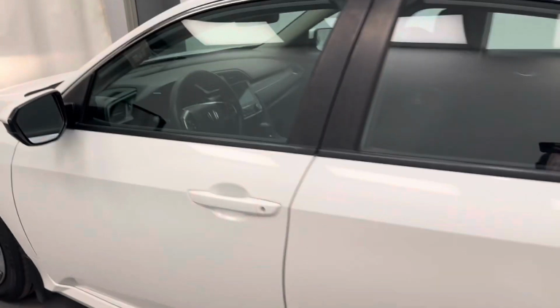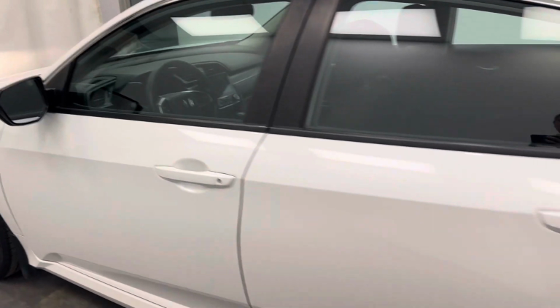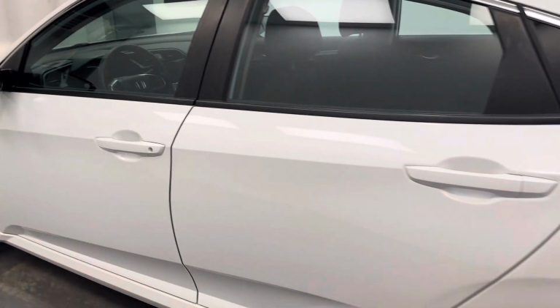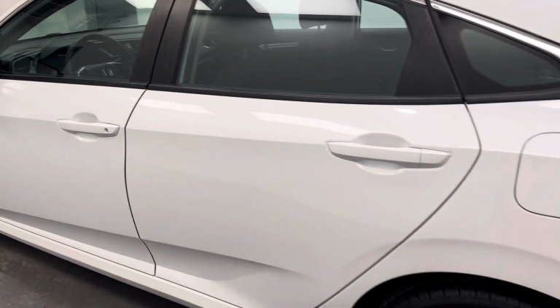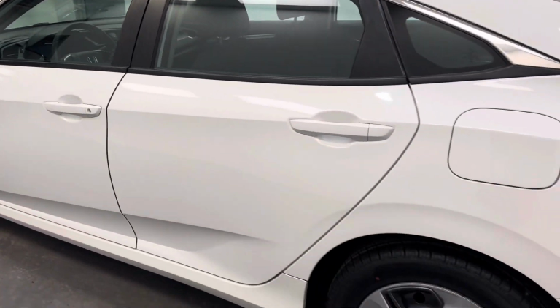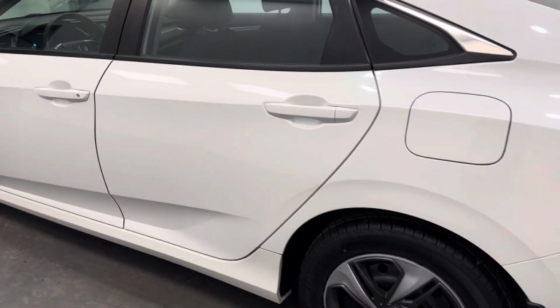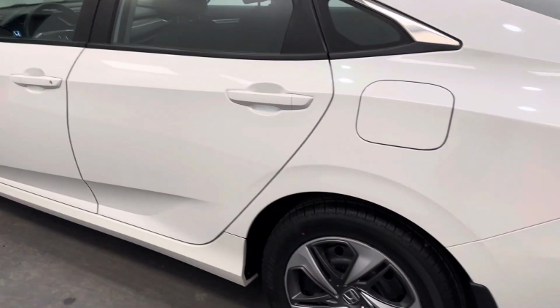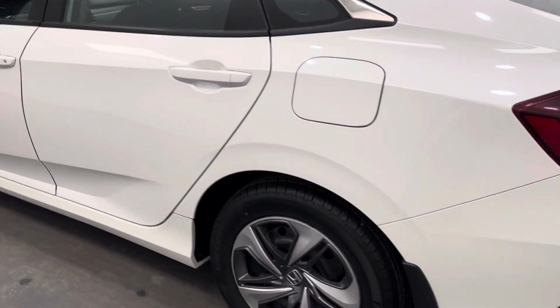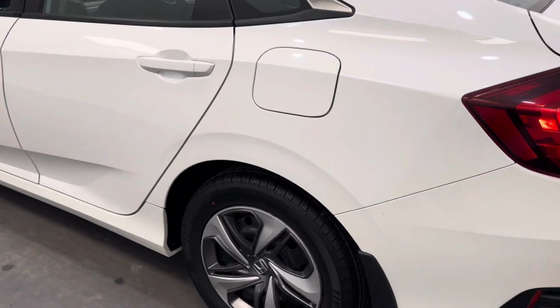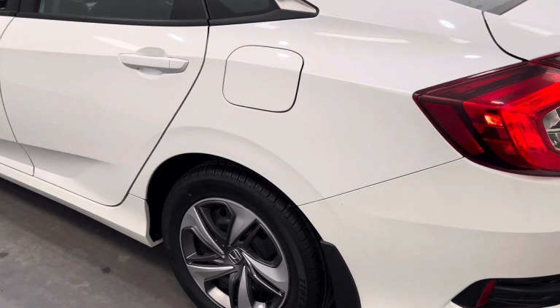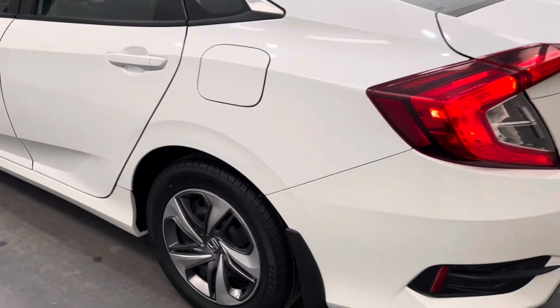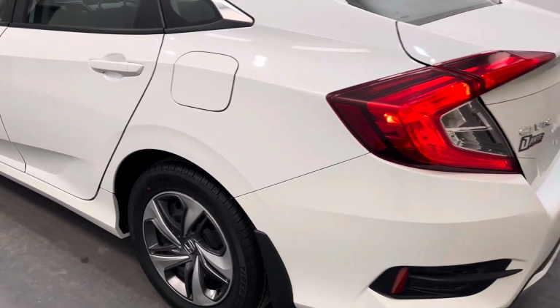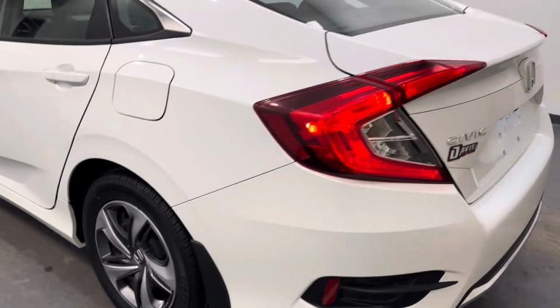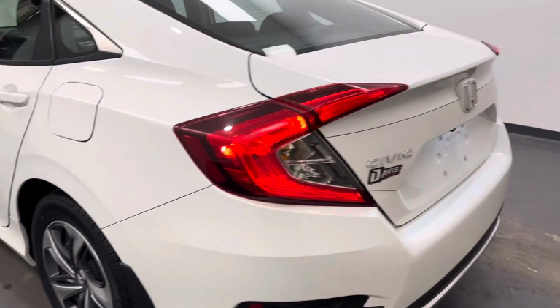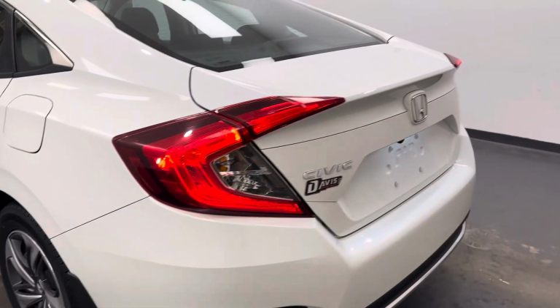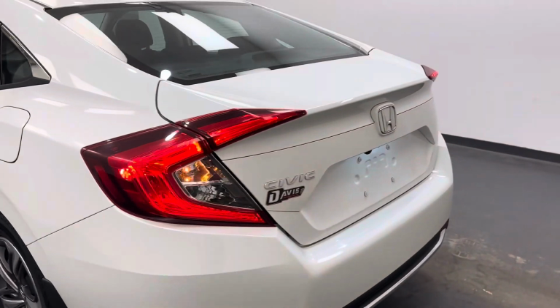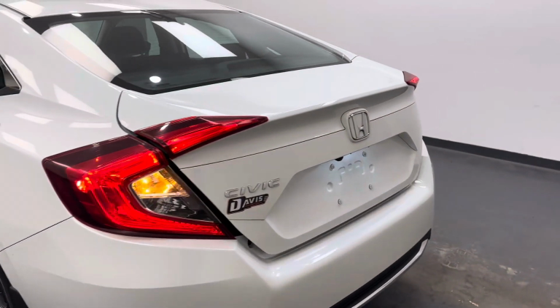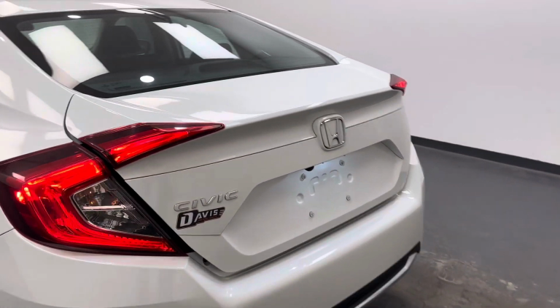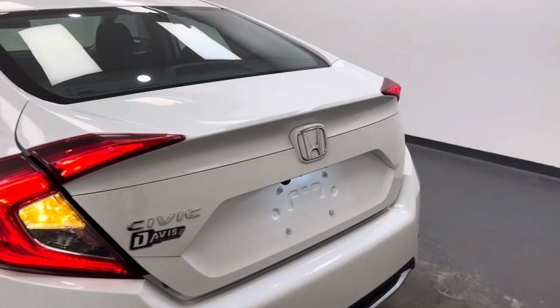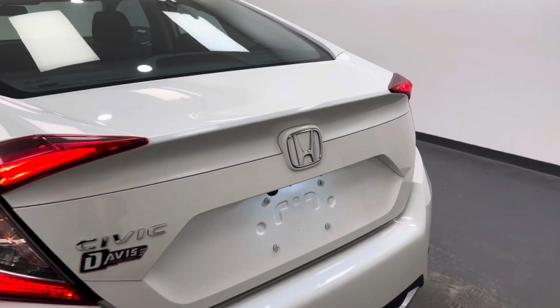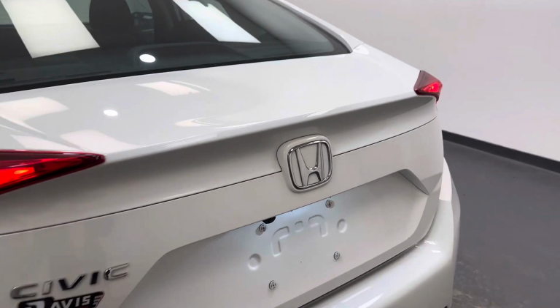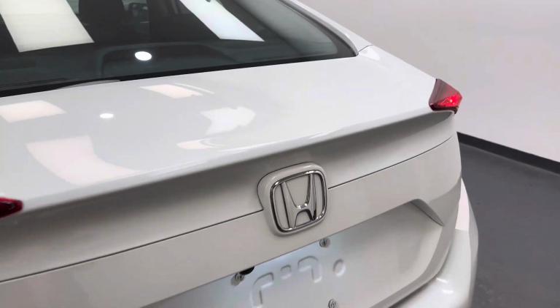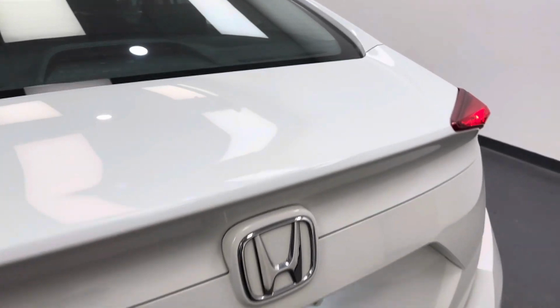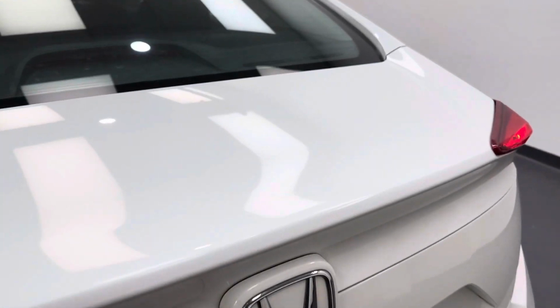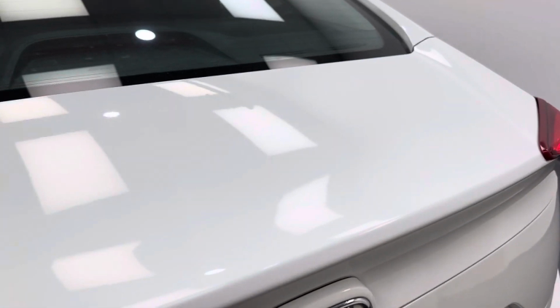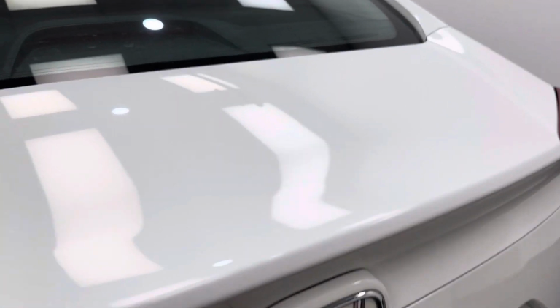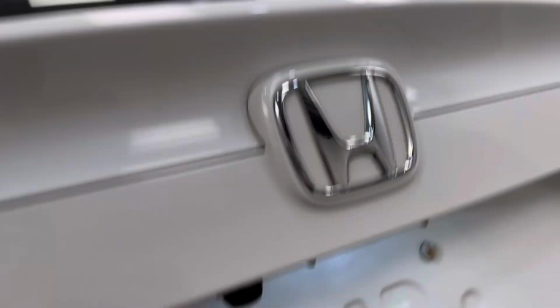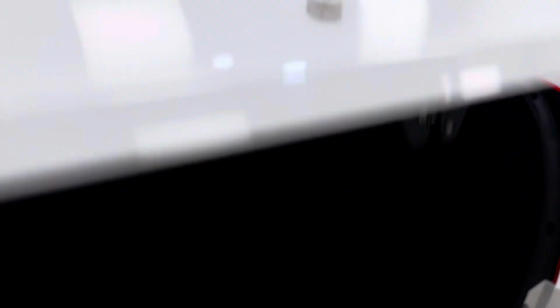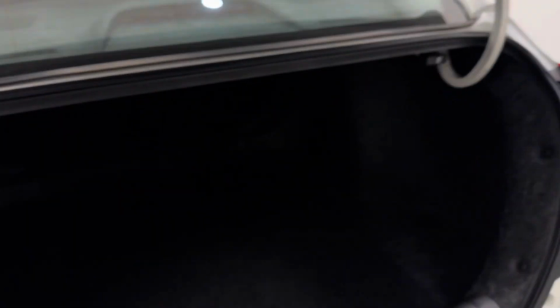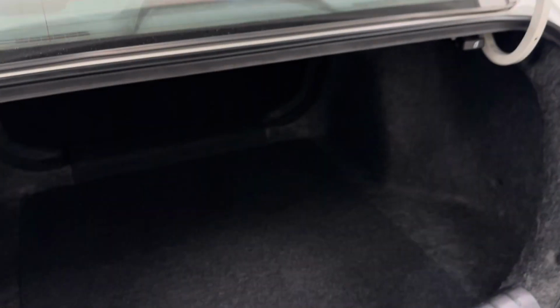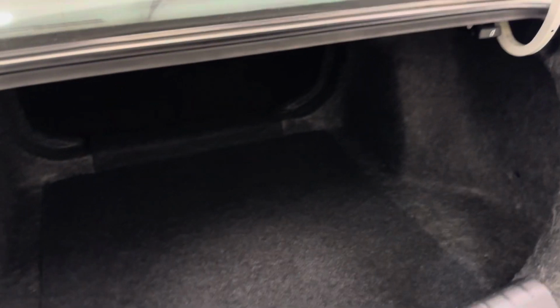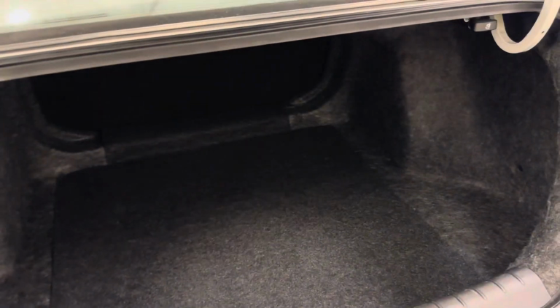Moving back out to the exterior, we have wheel covers, remote trunk release, backup camera, and more cargo space.